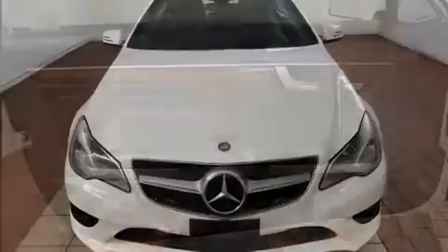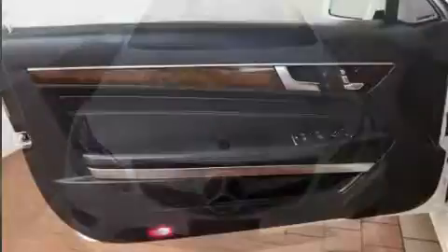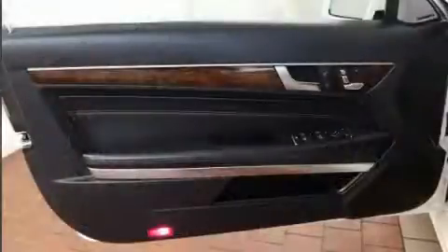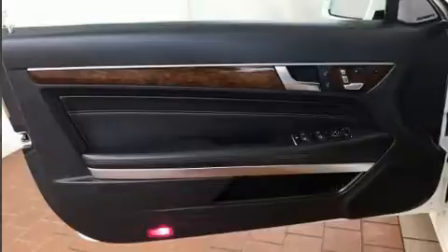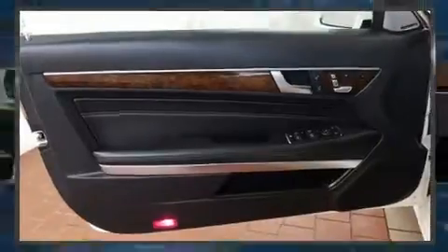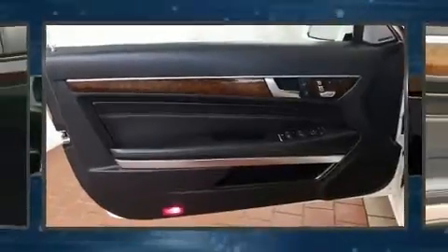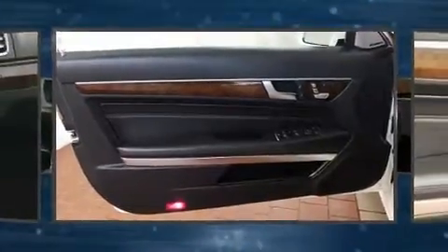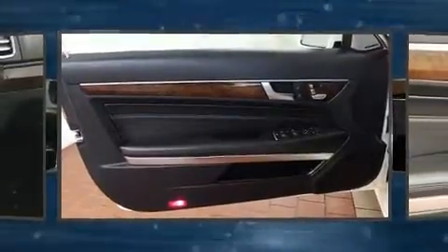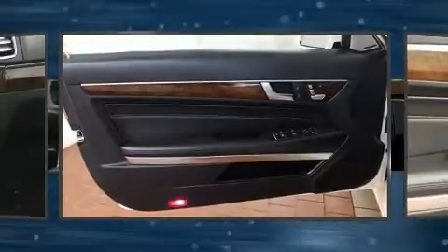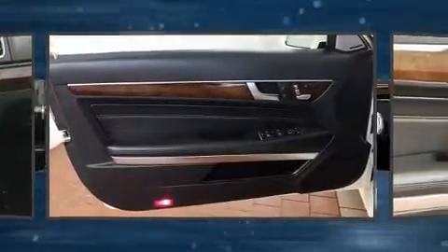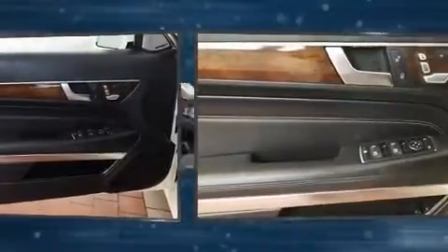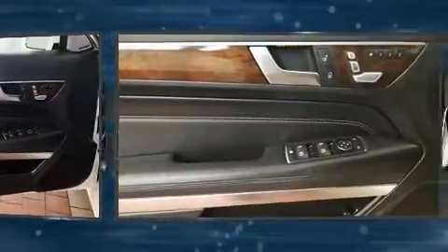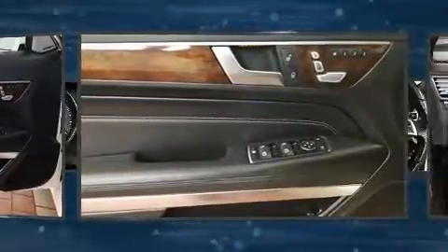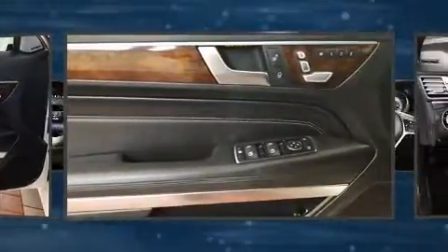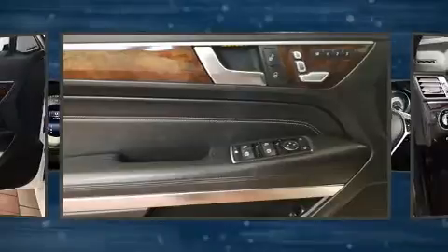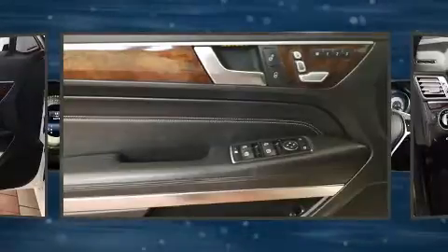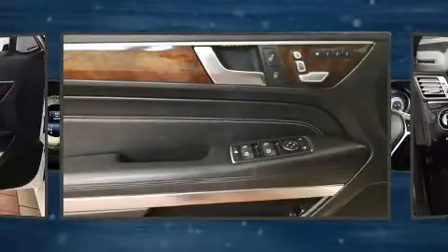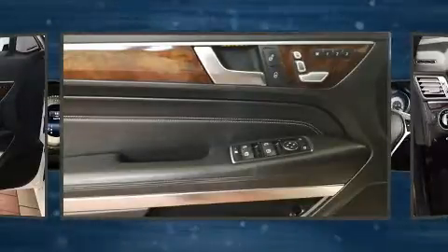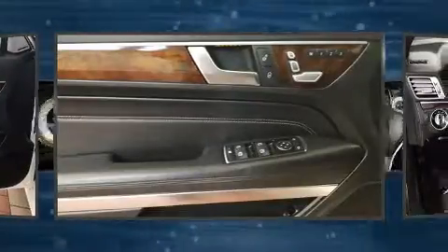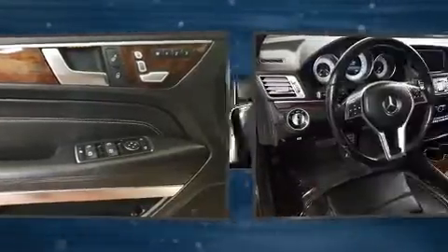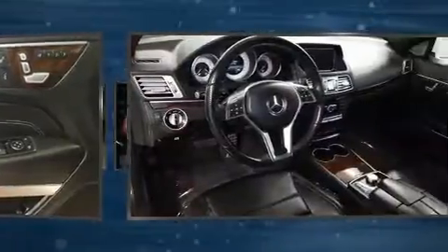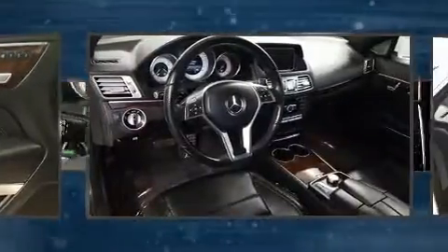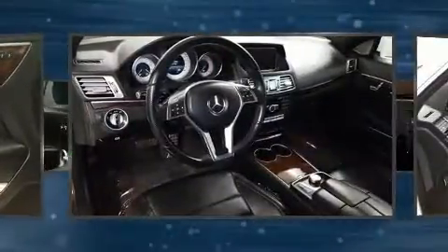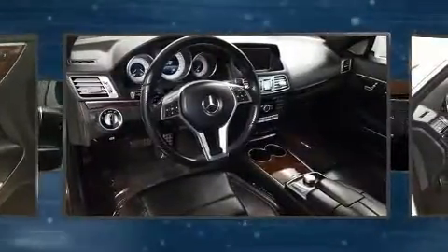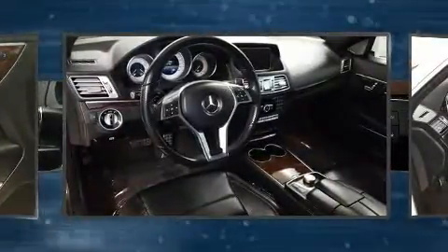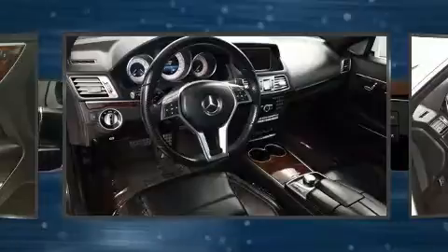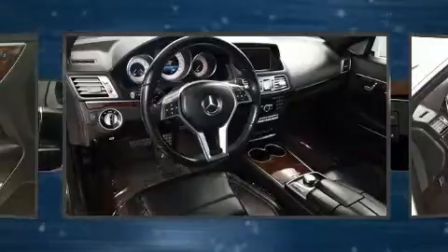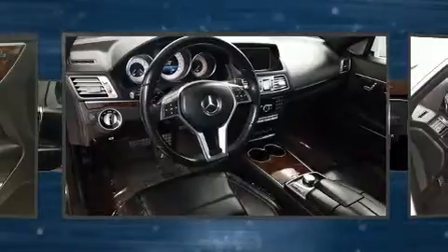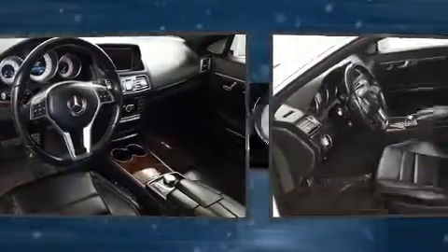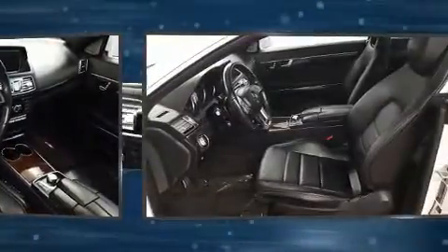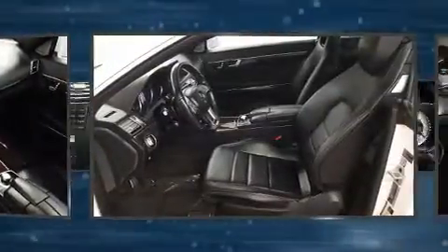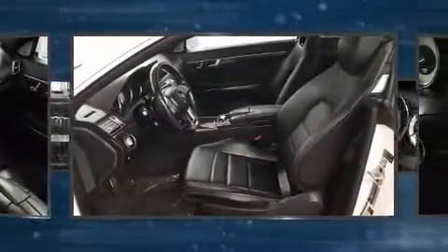Mercedes-Benz infused the interior with top shelf amenities such as one-touch window functionality, variably intermittent wipers, a power seat, heated seats, turn signal indicator mirrors, and leather upholstery.